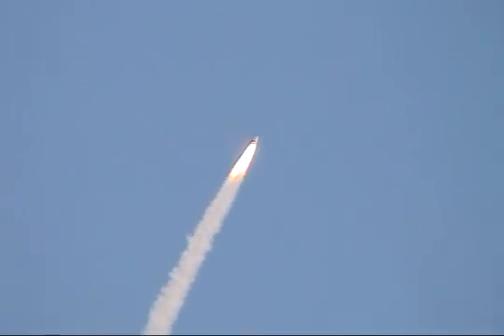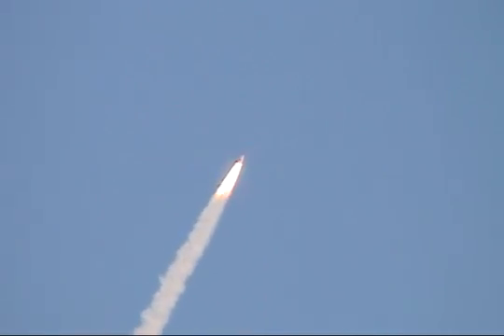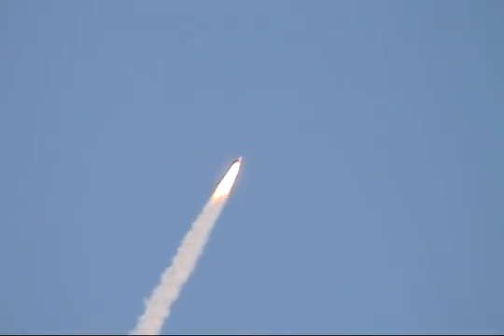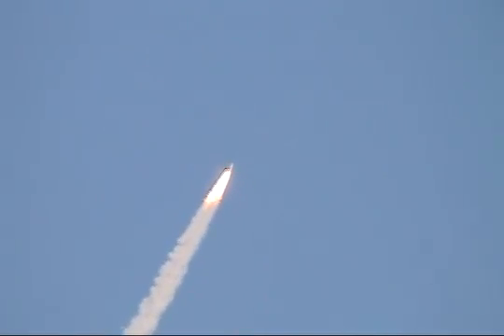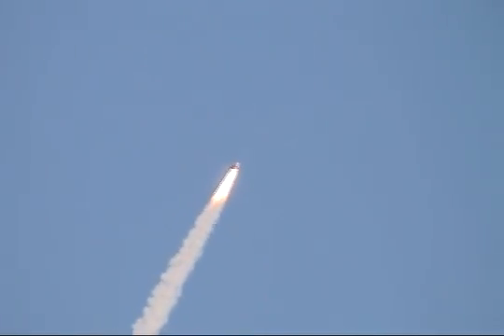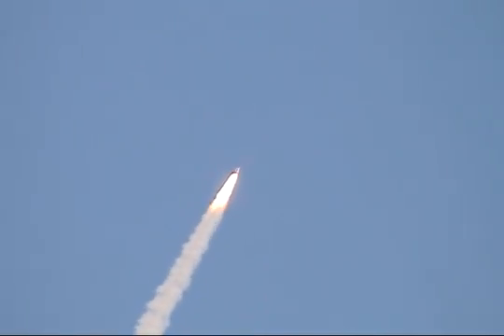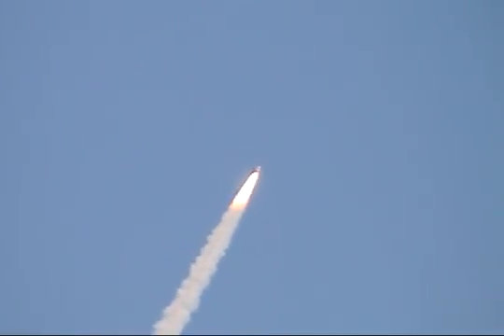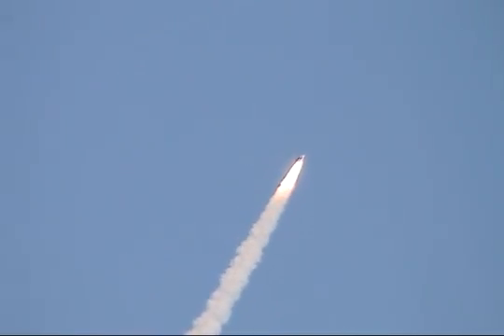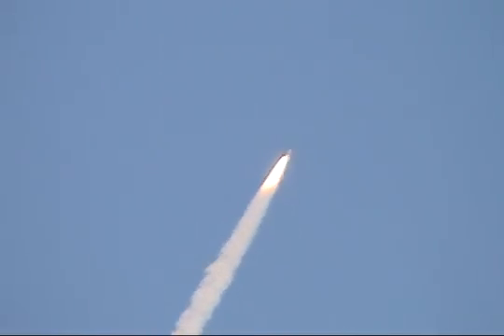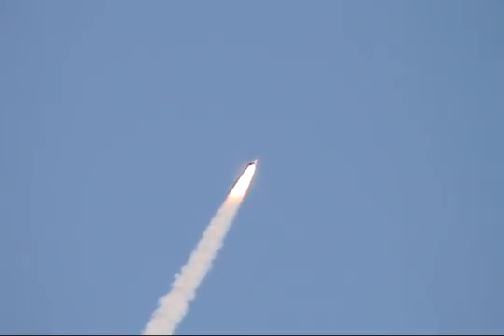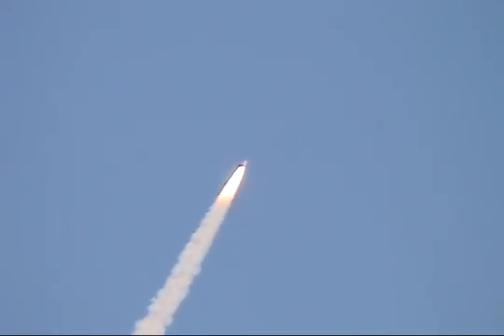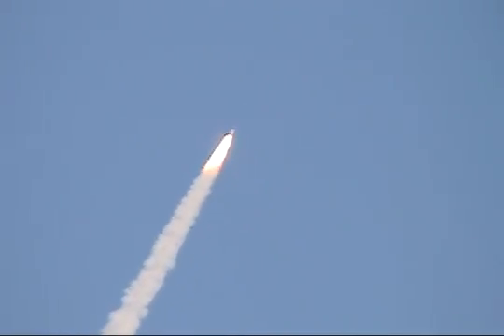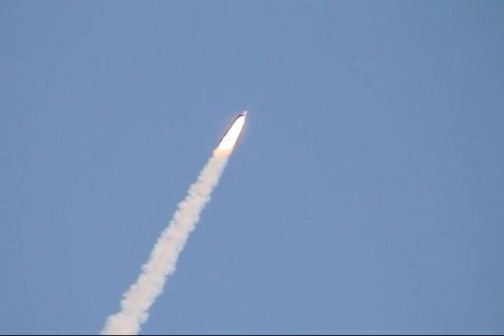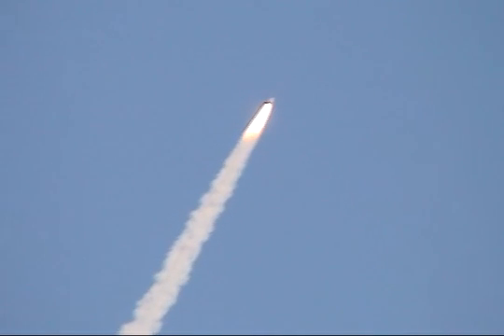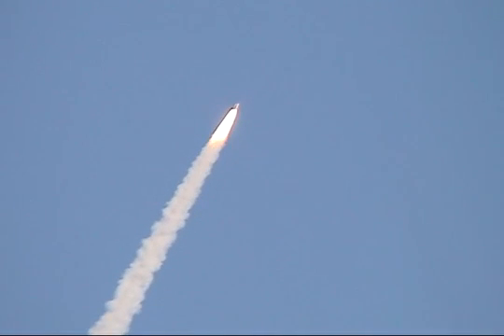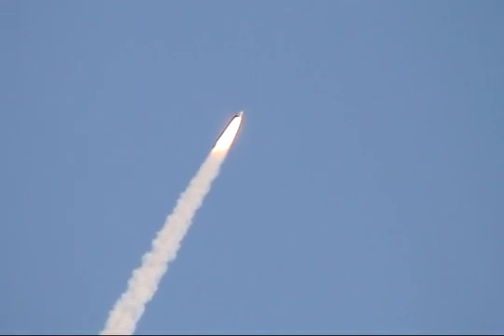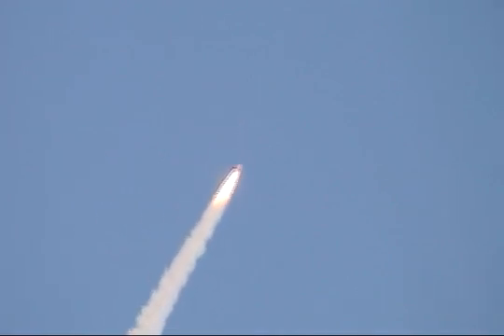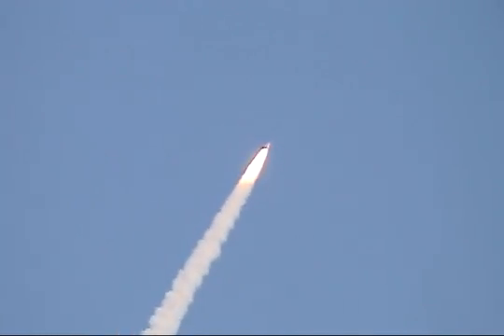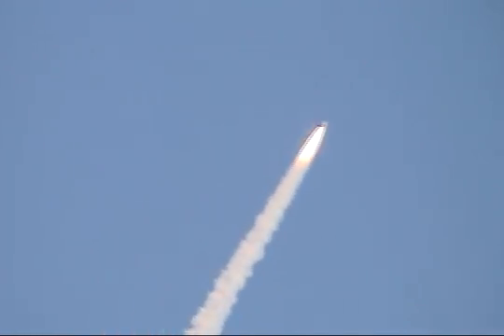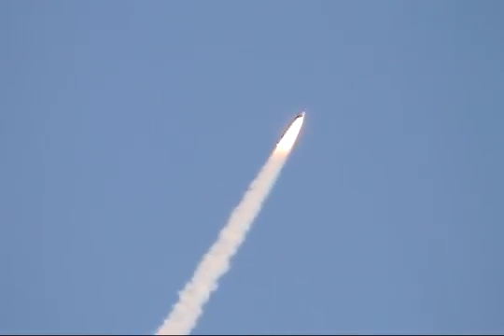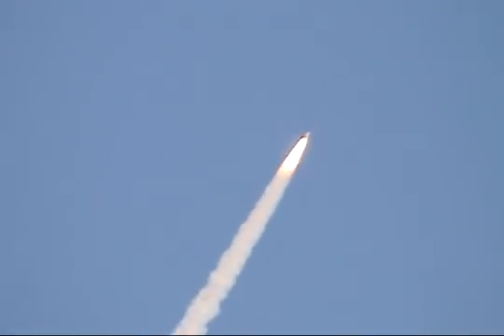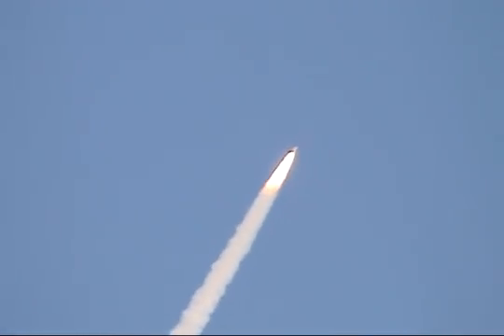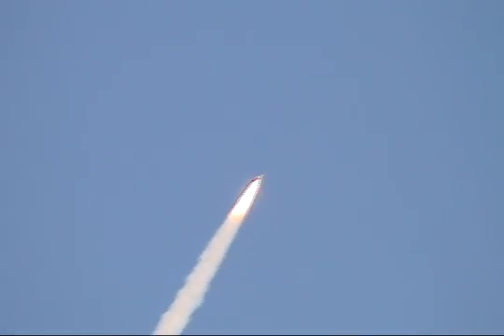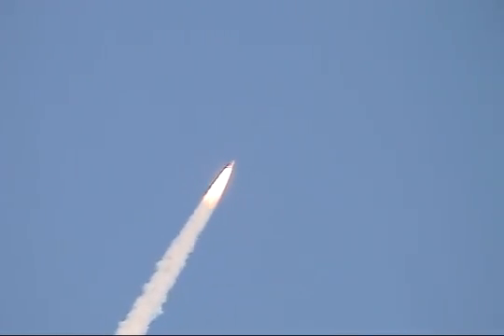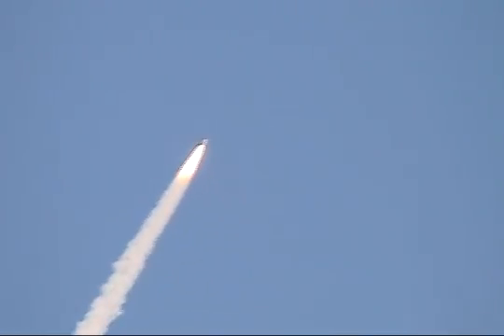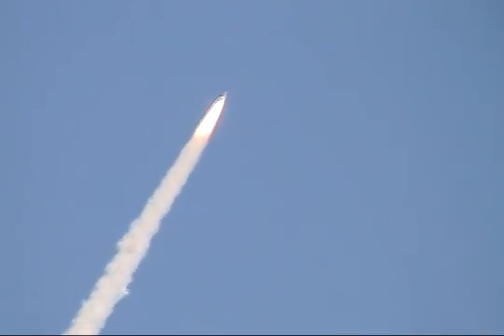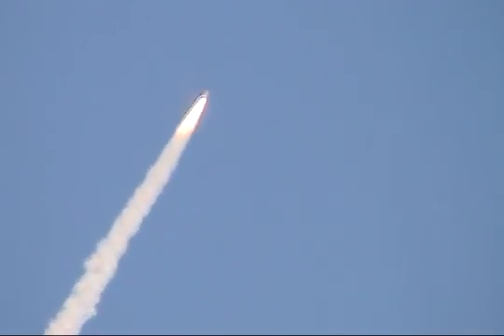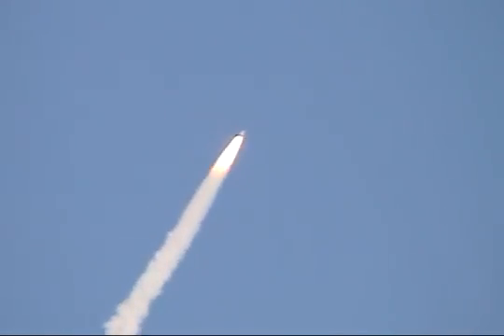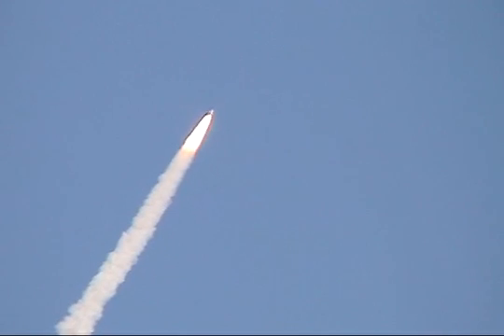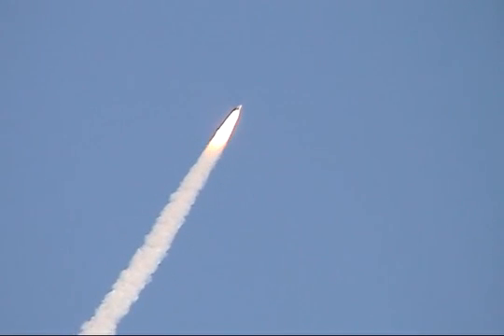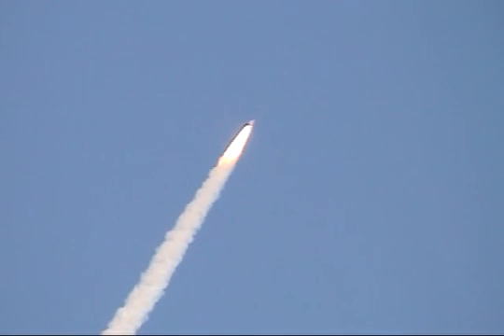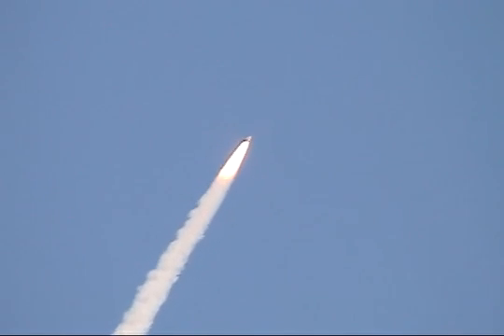Discovery, 8.5 miles range from the Kennedy Space Center and altitude 6 statute miles, flying at 900 miles per hour. Discovery, Houston, go and throttle up.